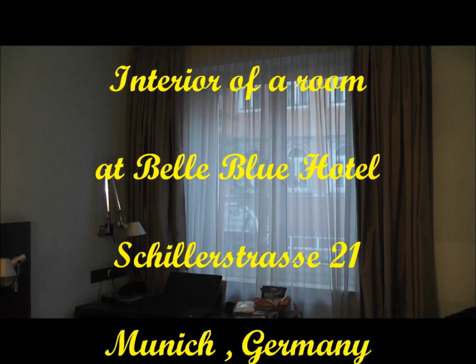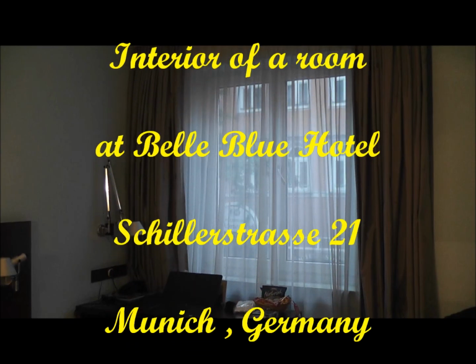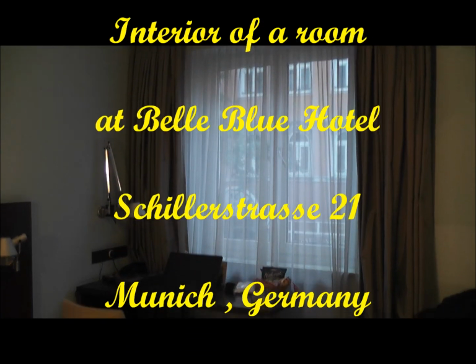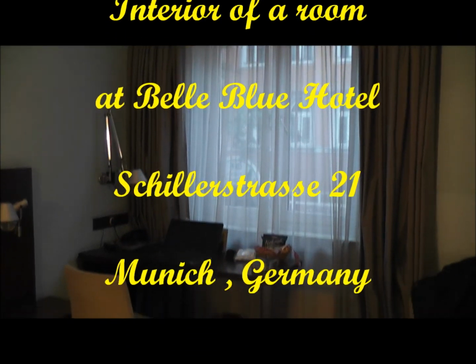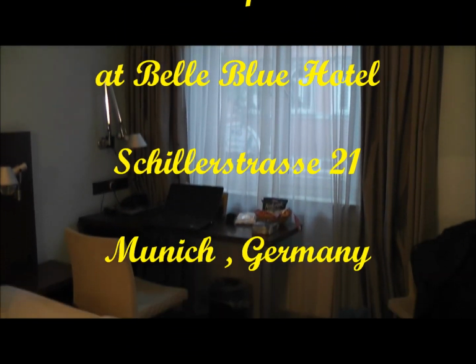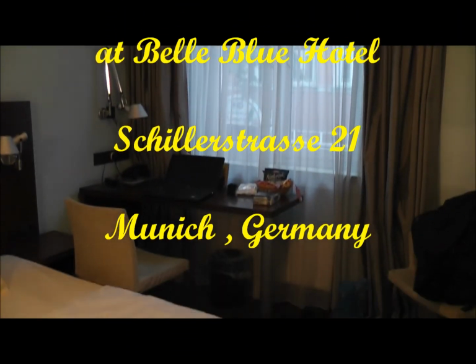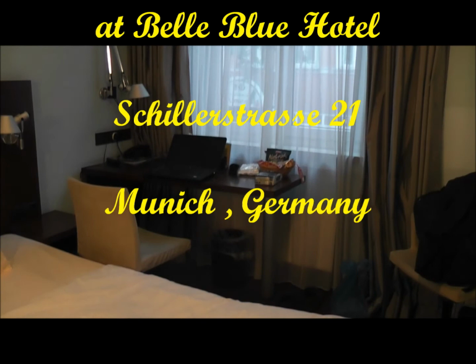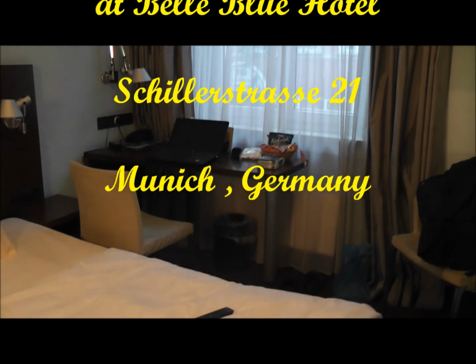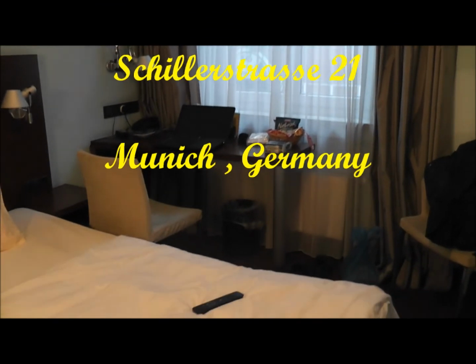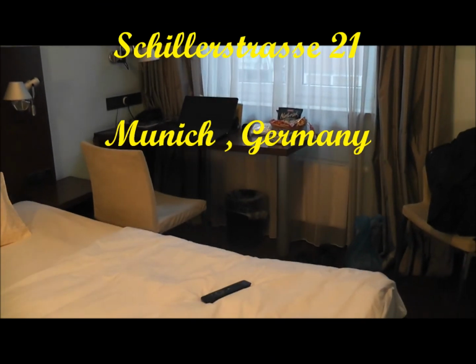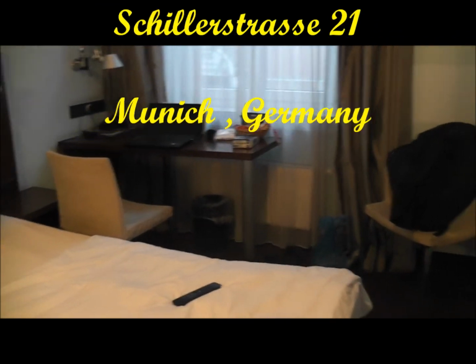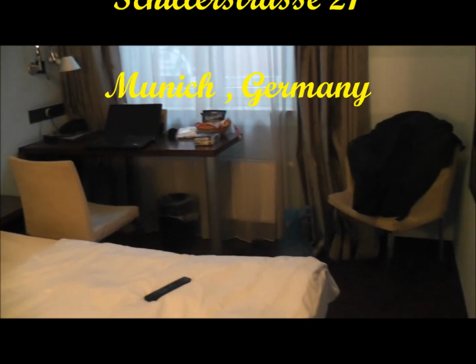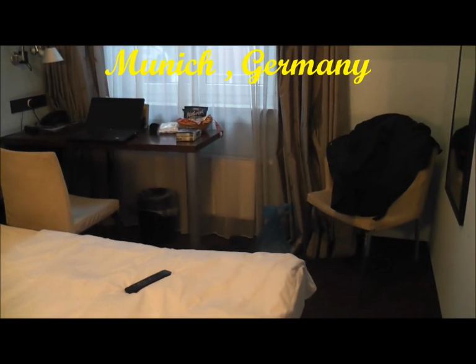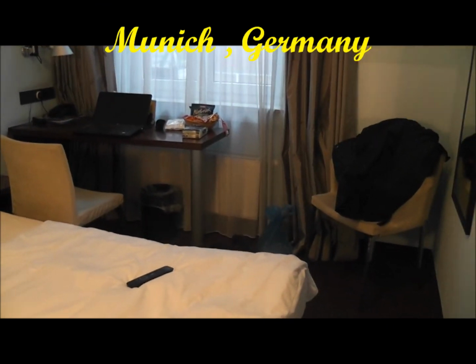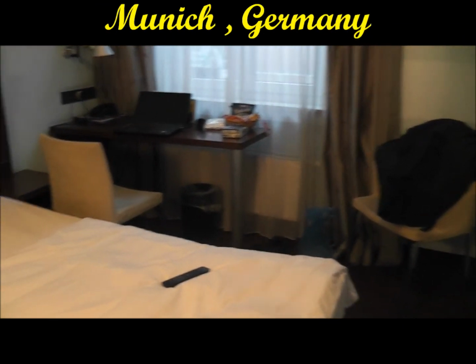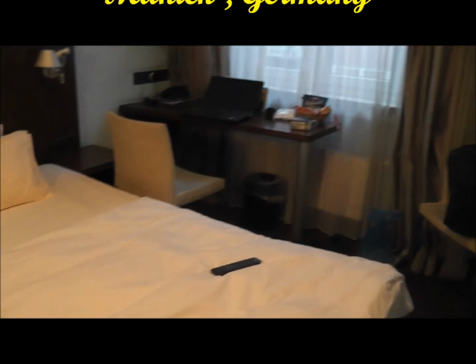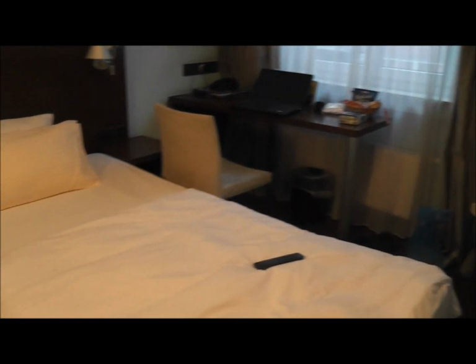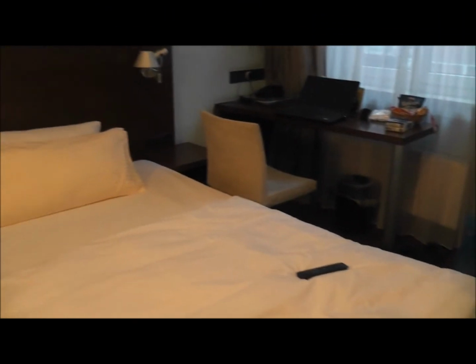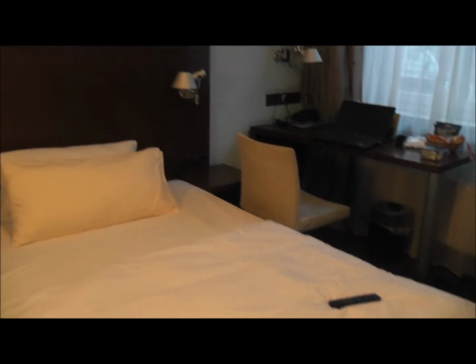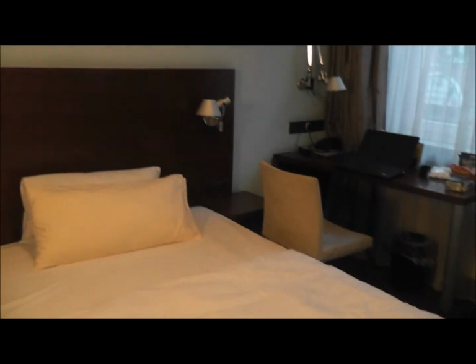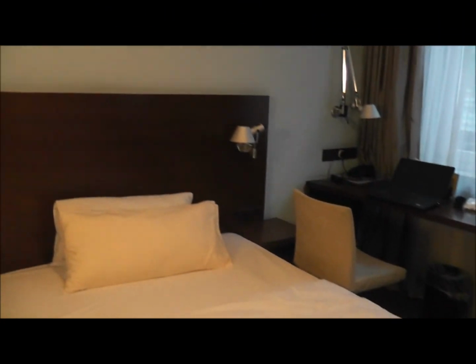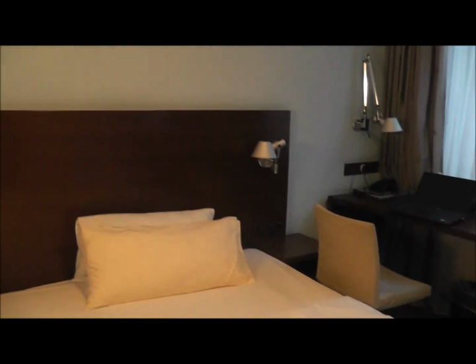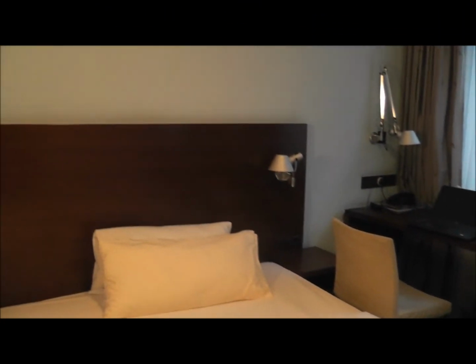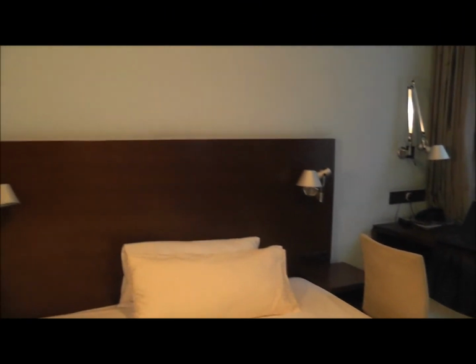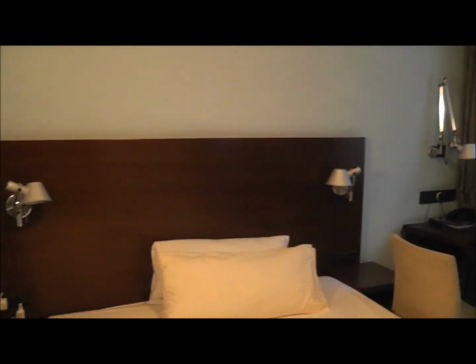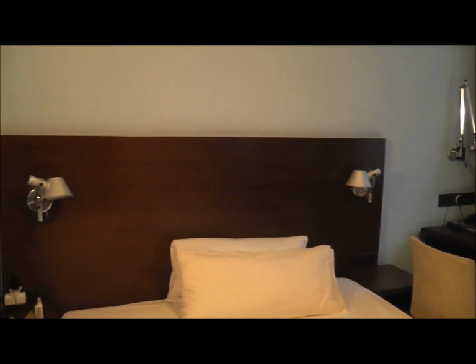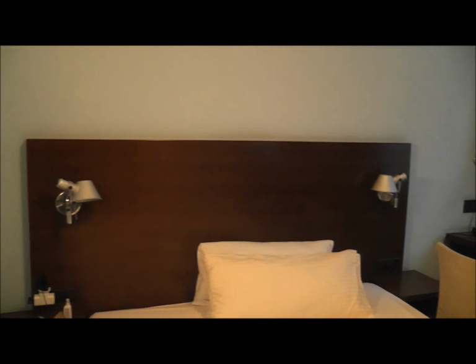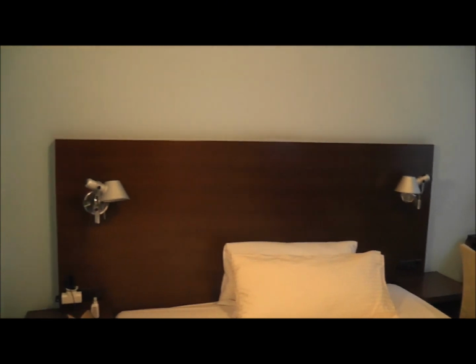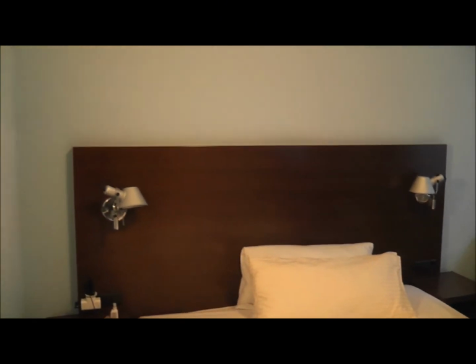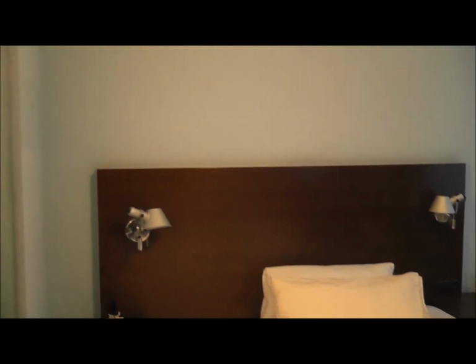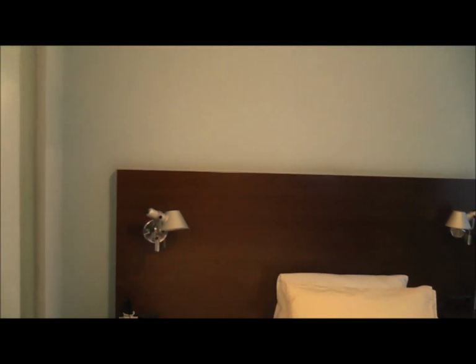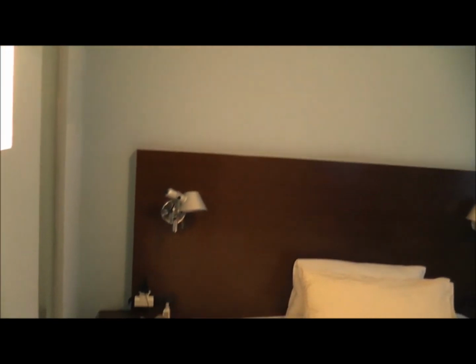This is the room in the Belle Blu Hotel, which is quite near the central station — it's literally a couple of minutes walk, if that.